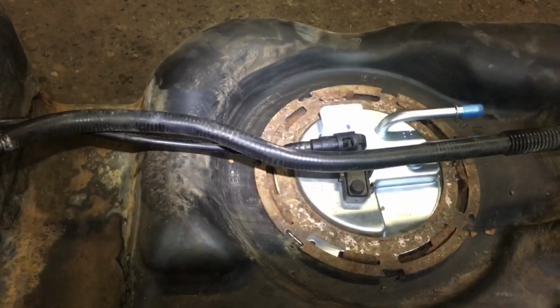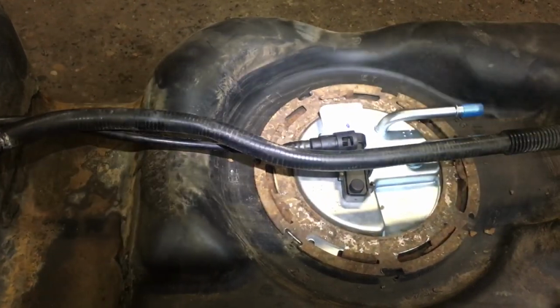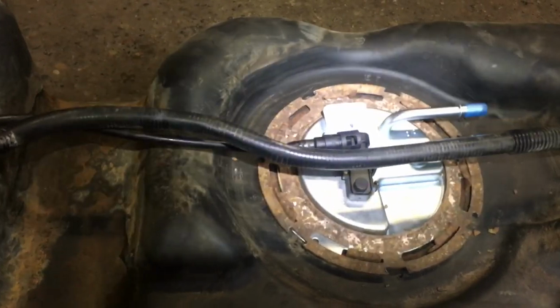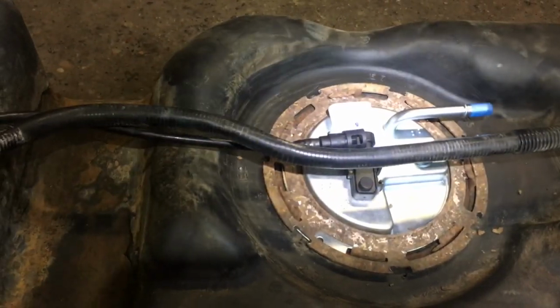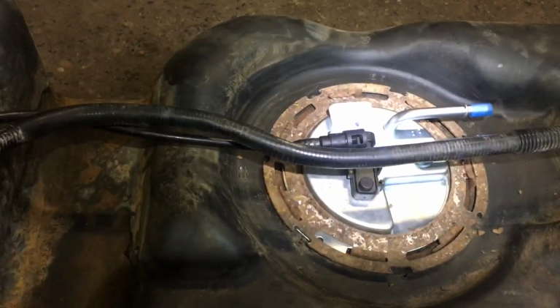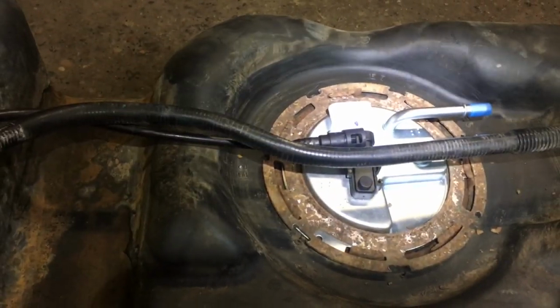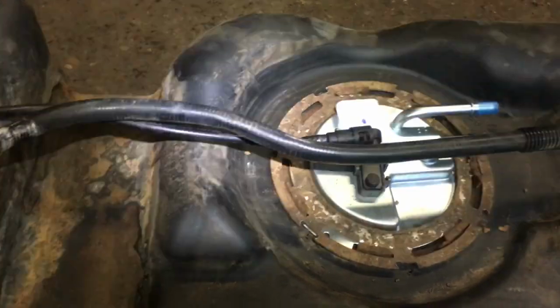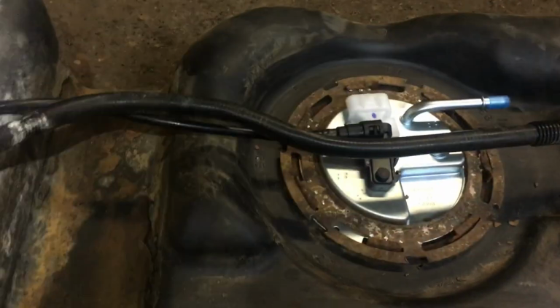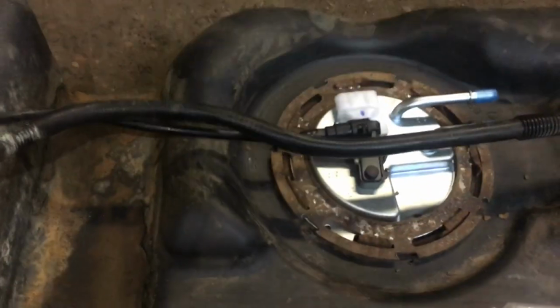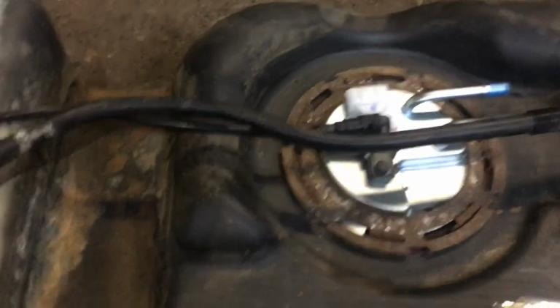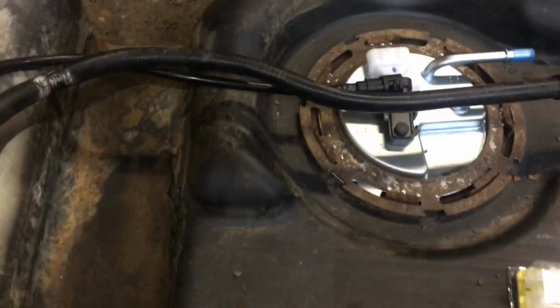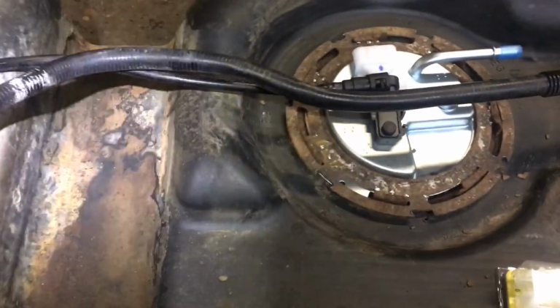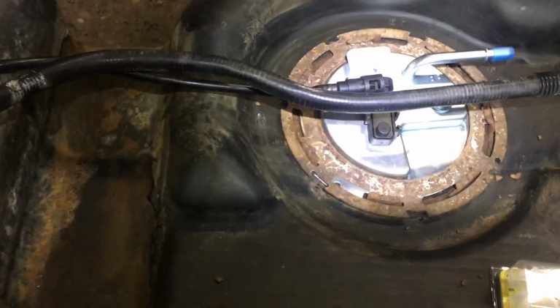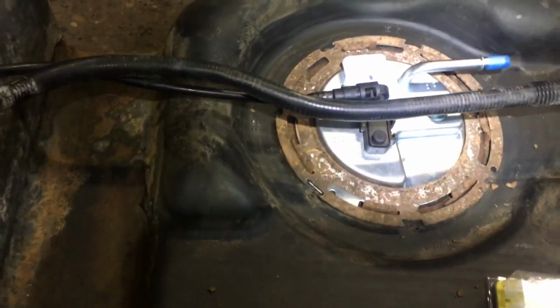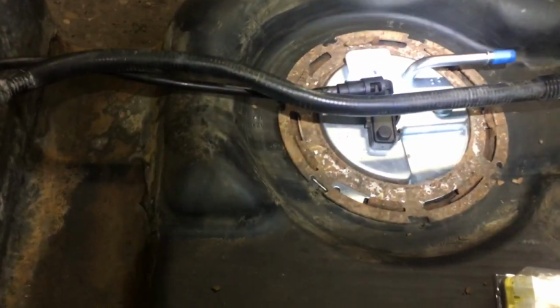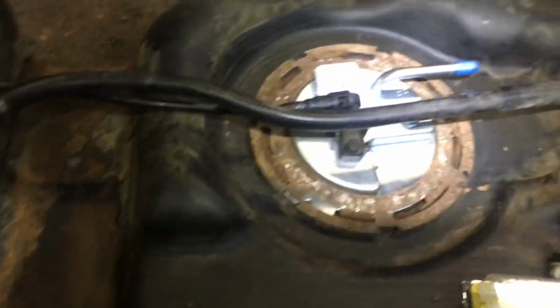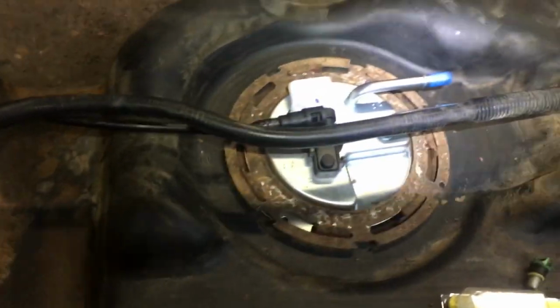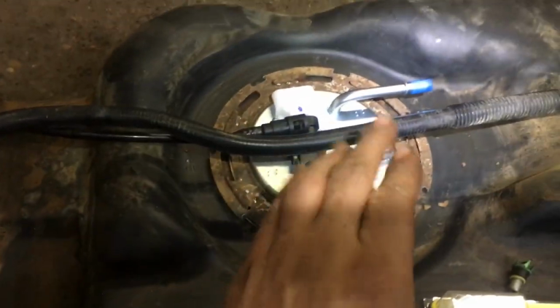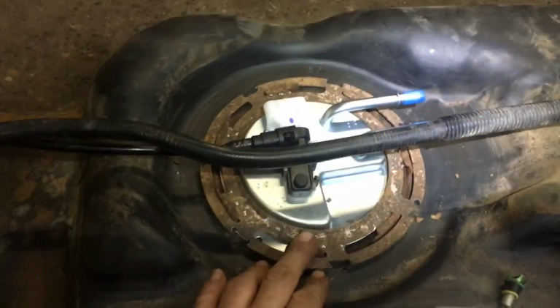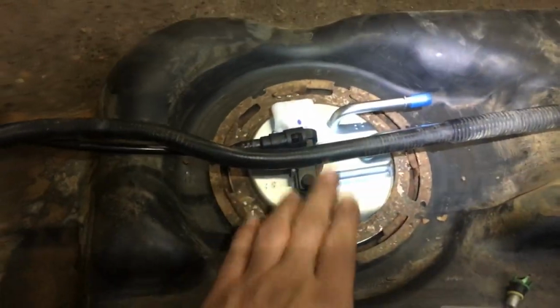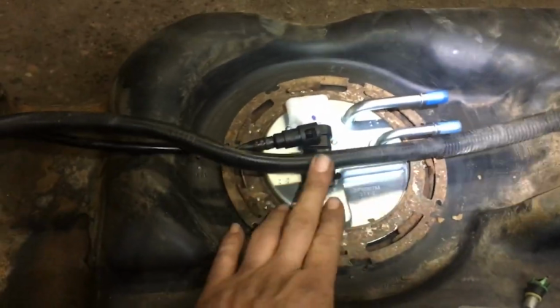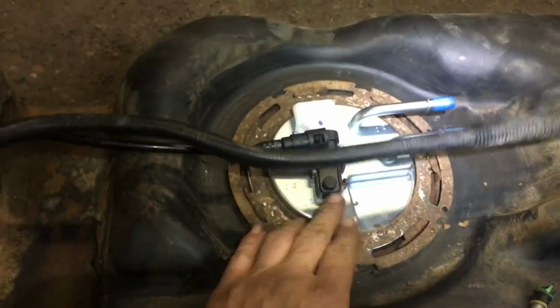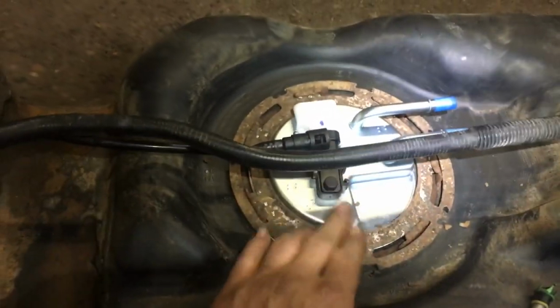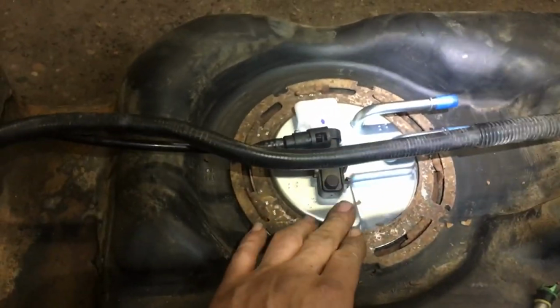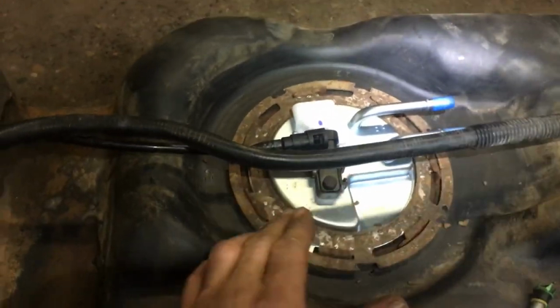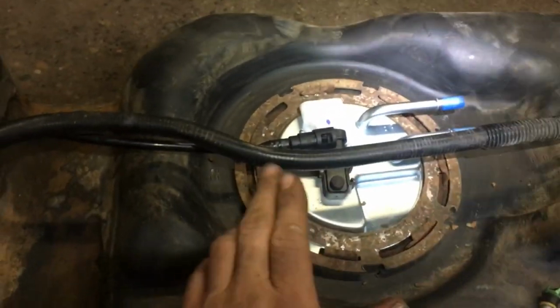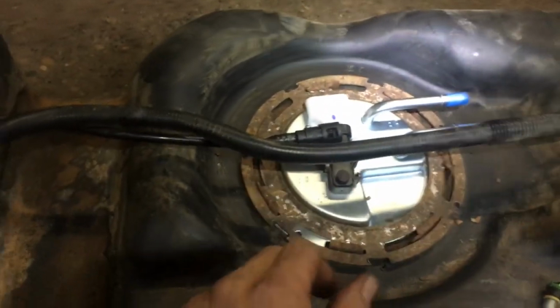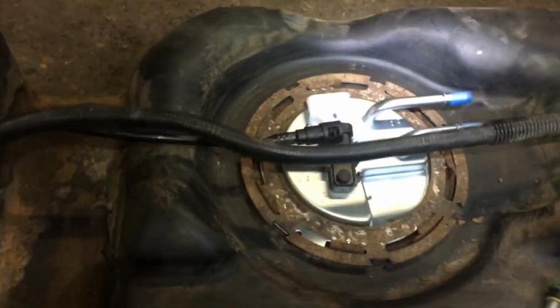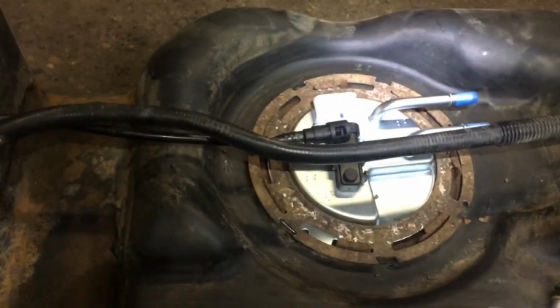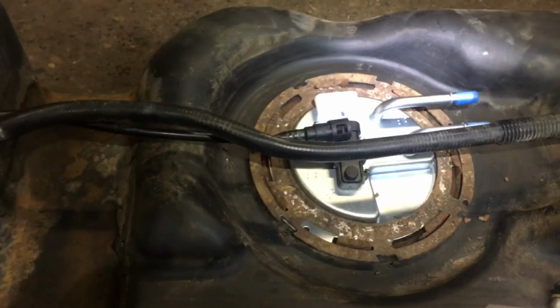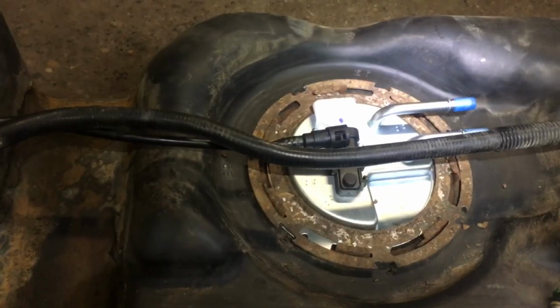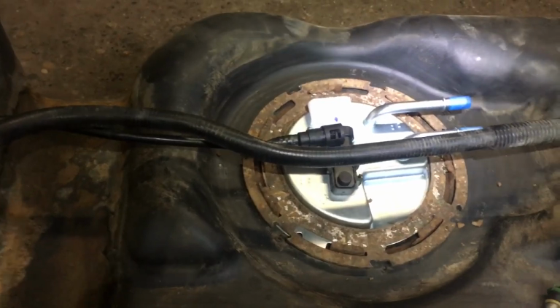It'll make your life easier if you're ever working on something. So today, we're obviously installing a new fuel pump inside our 2007 Chevy Tahoe.